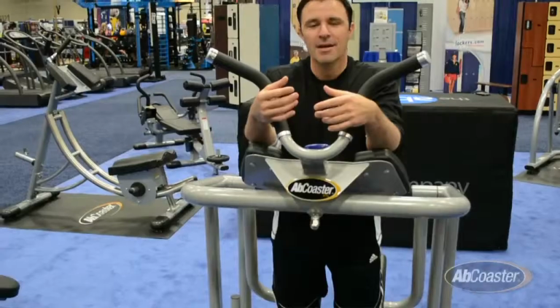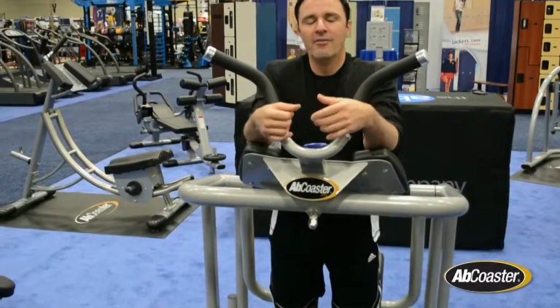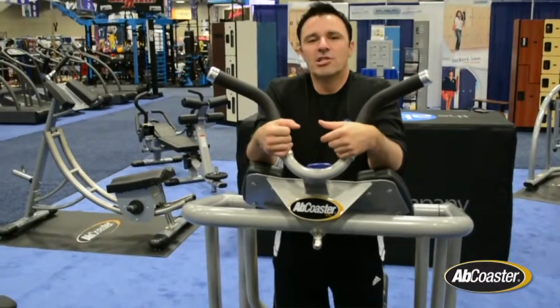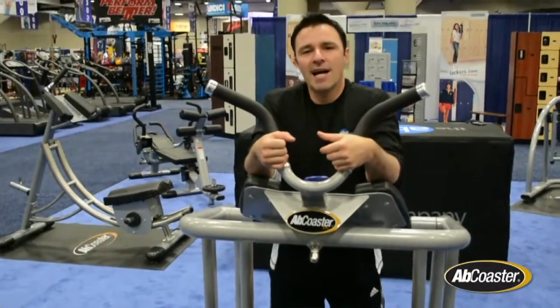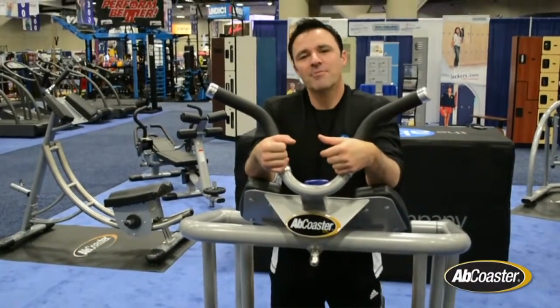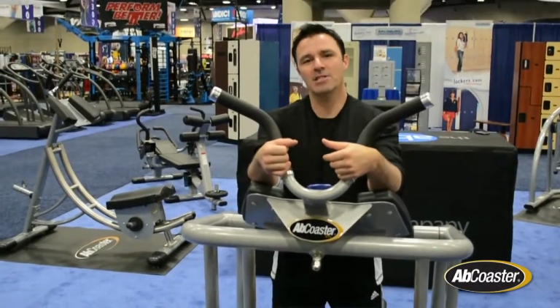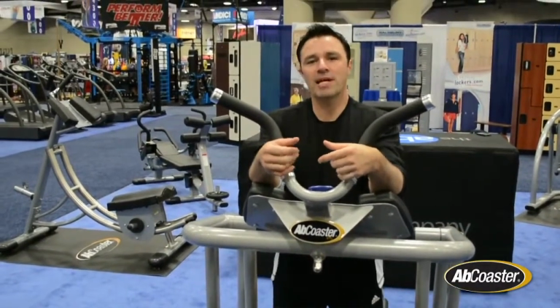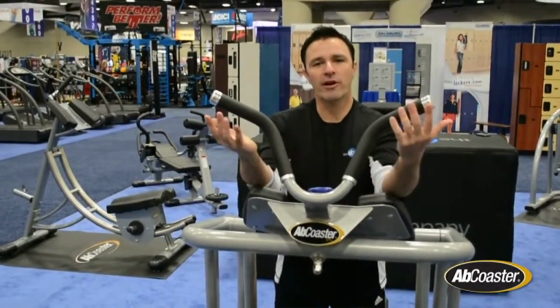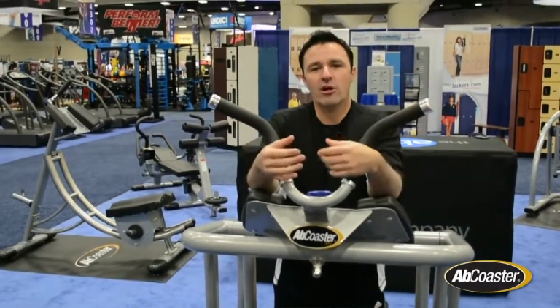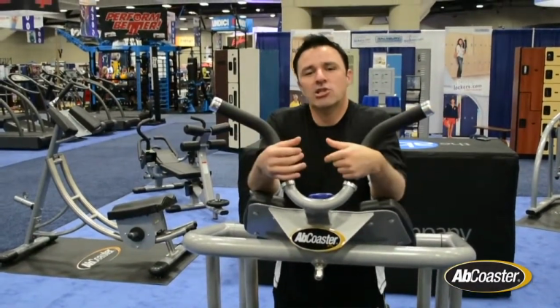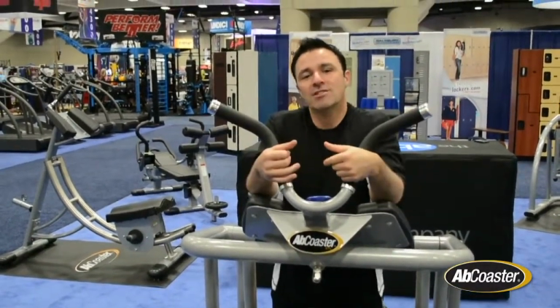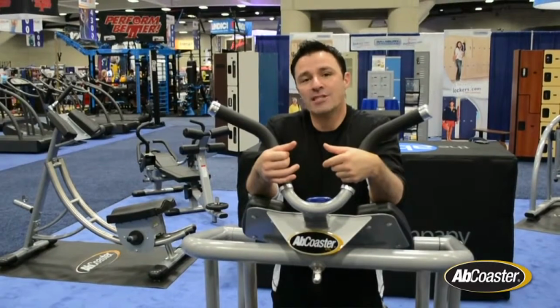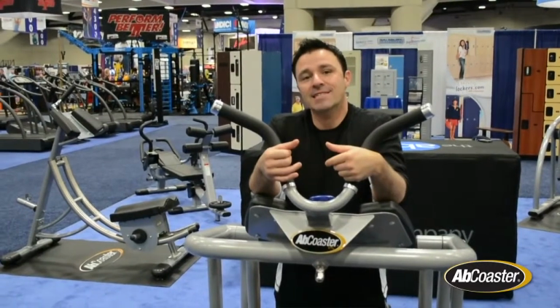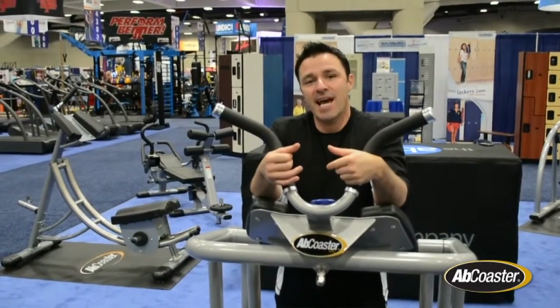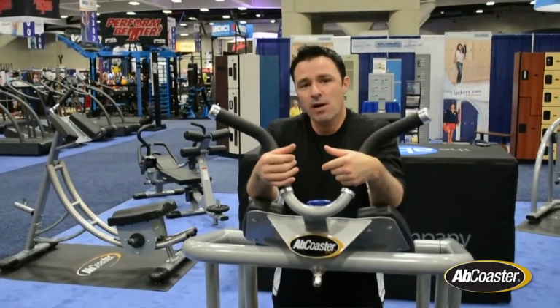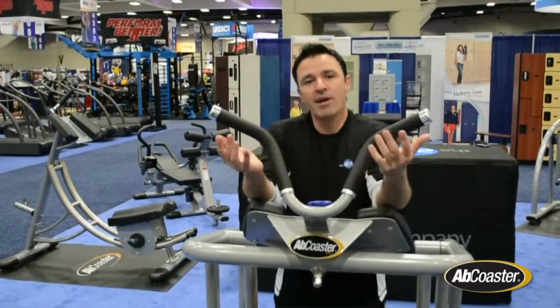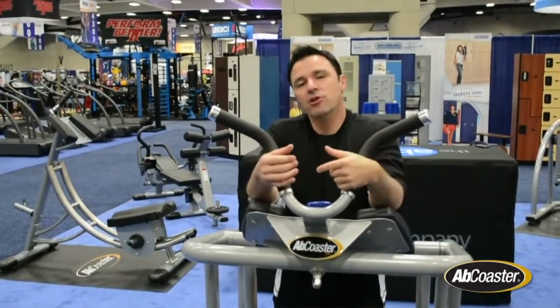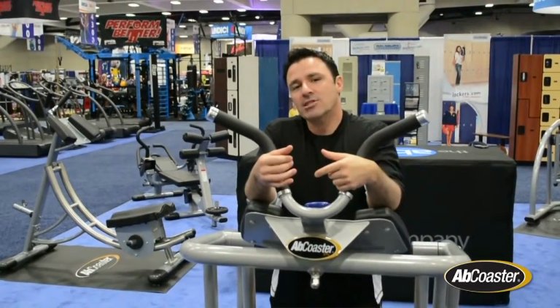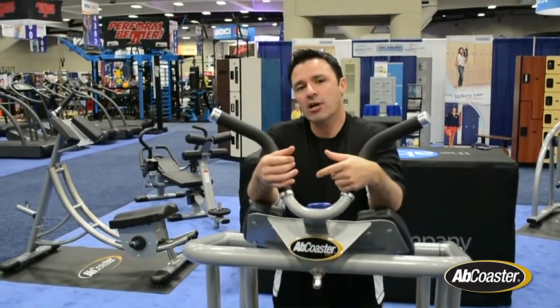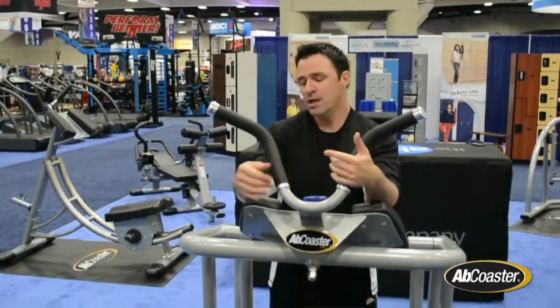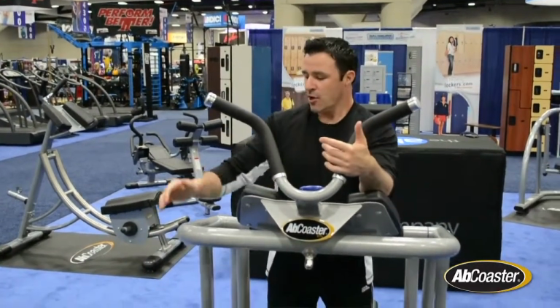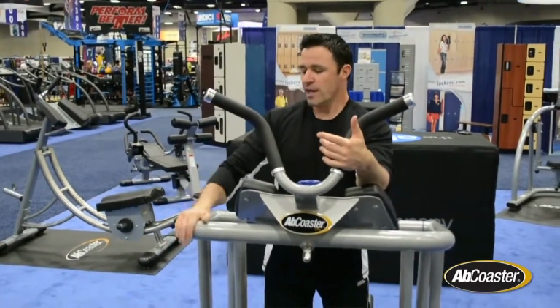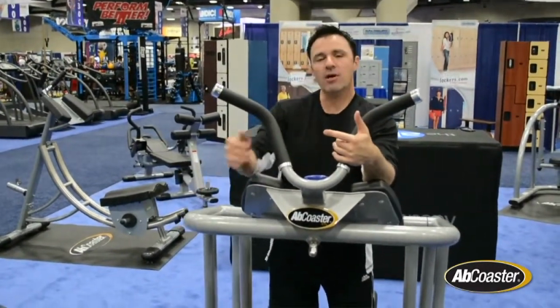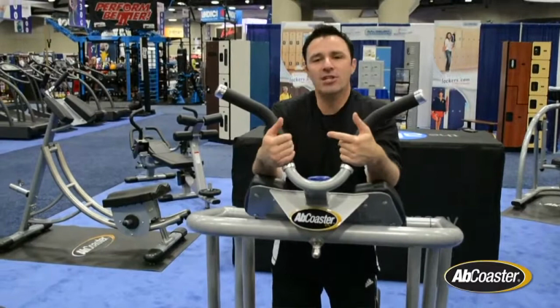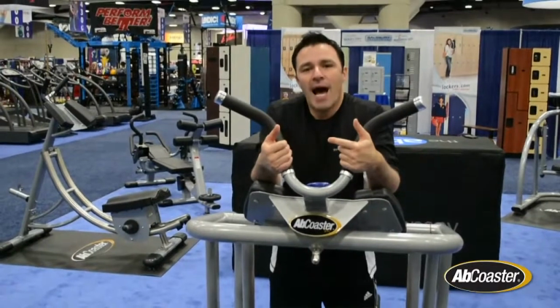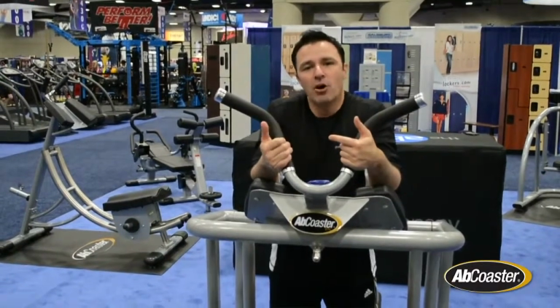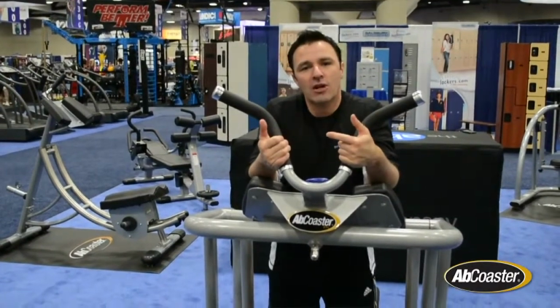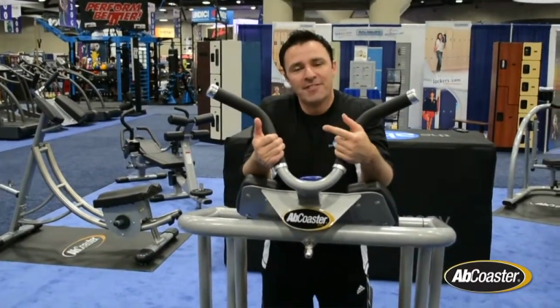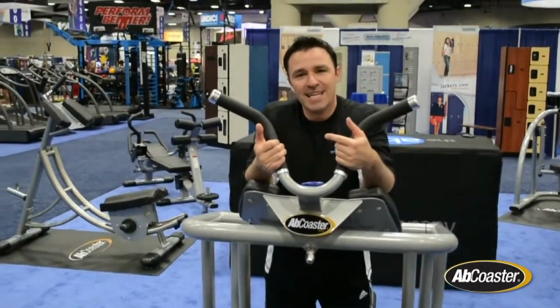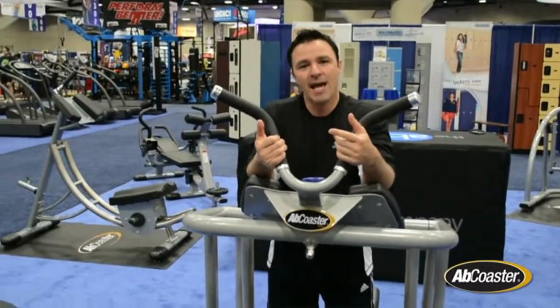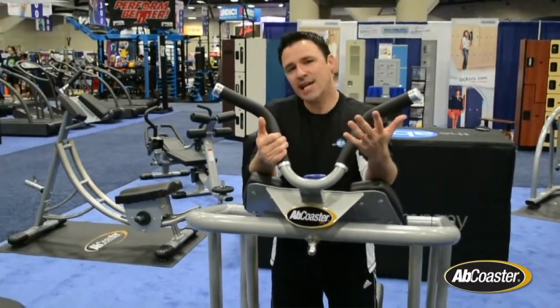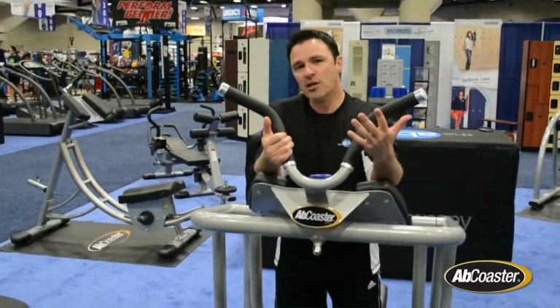Hey everyone, Sean Gagnon from the ABS Company. We're here at URSA 2014 in San Diego and we've got a few new things to show you. First, right here, we have the new Ab Coaster FT — and that stands for Functional Training.